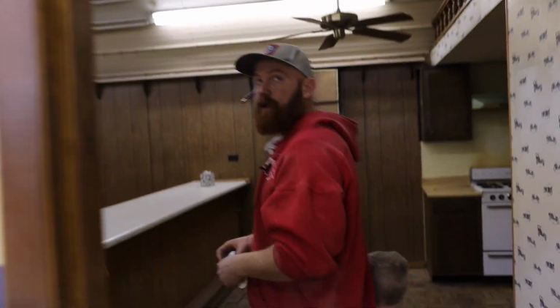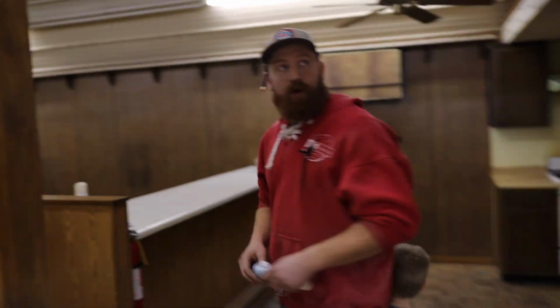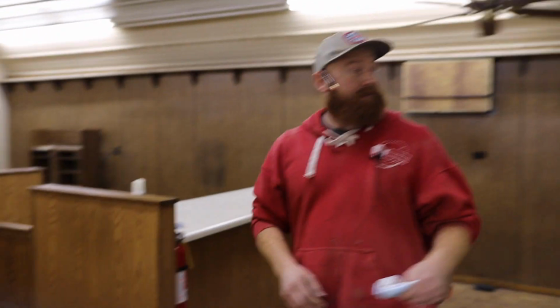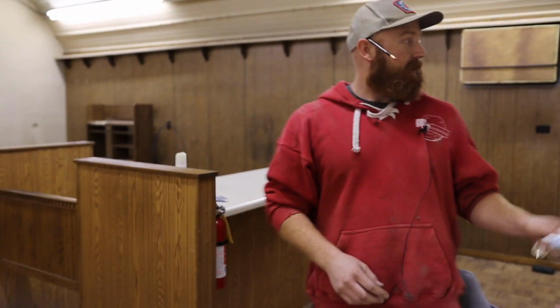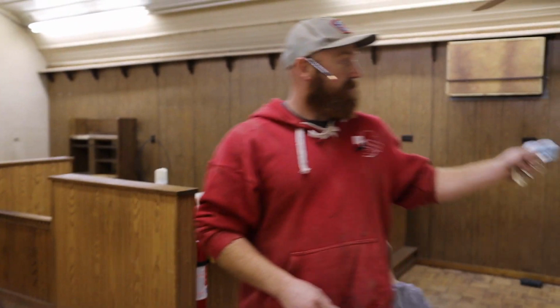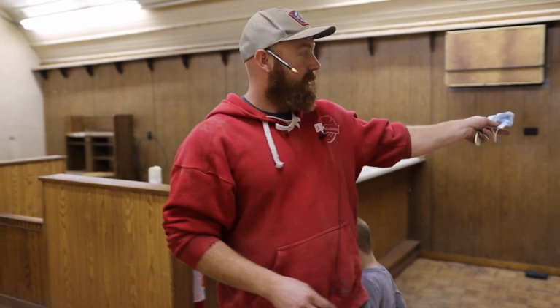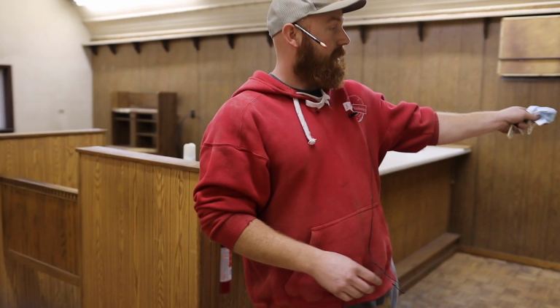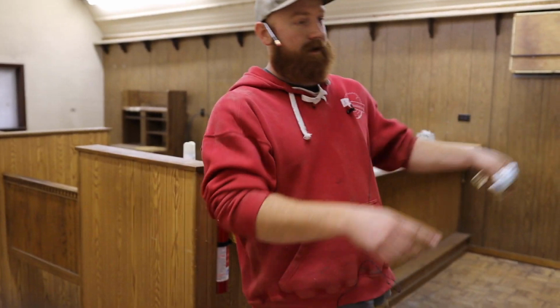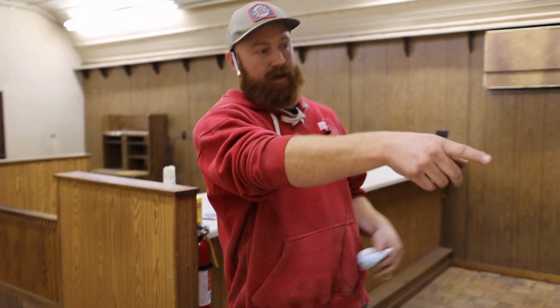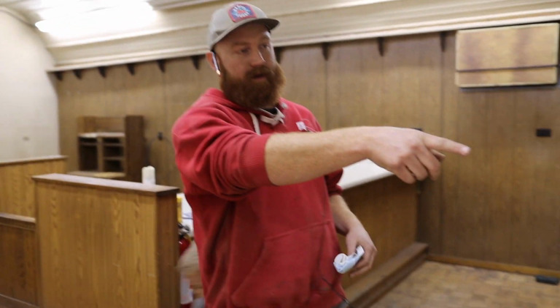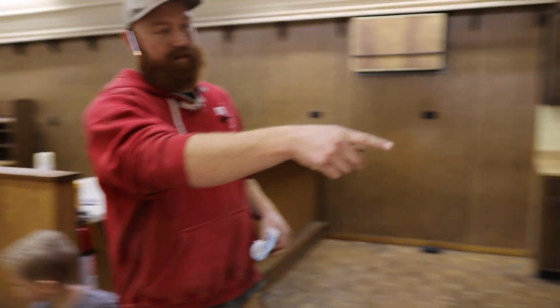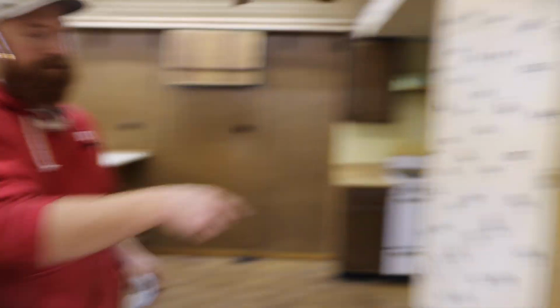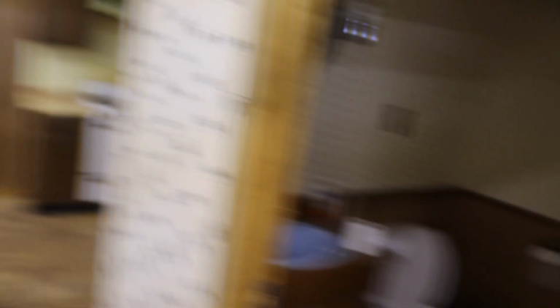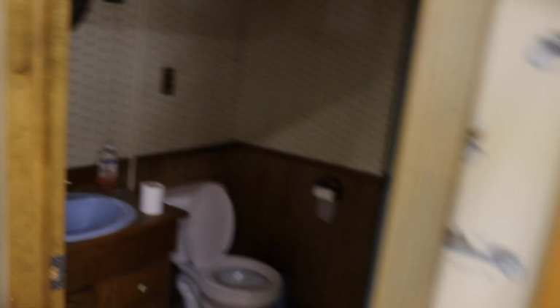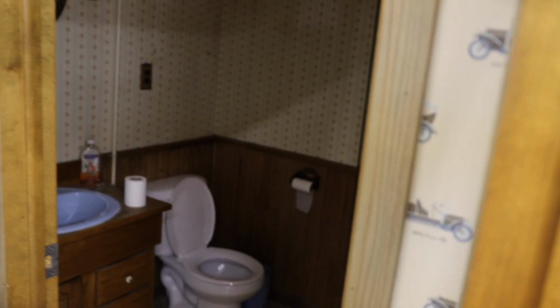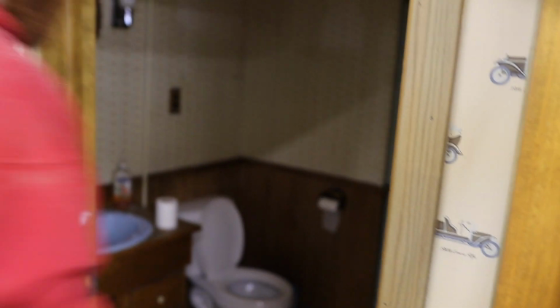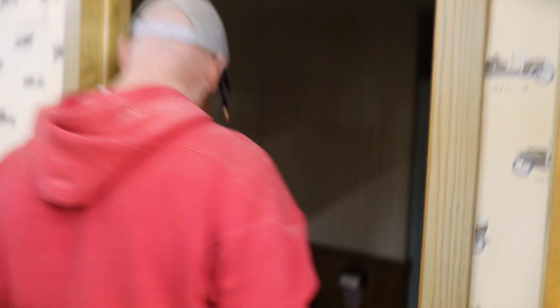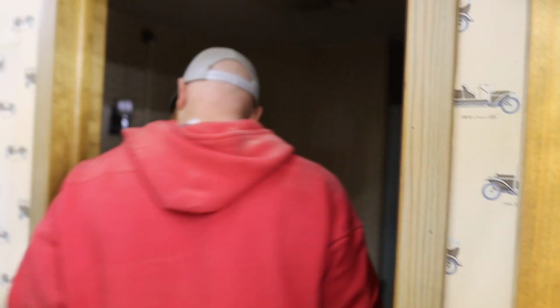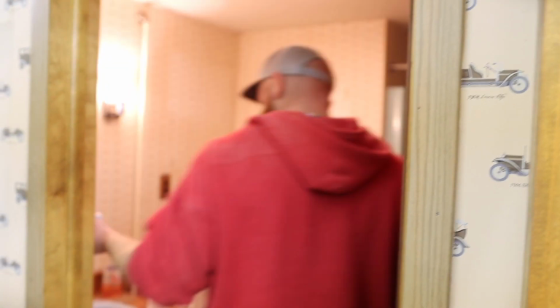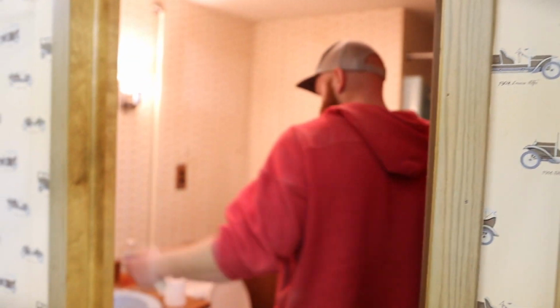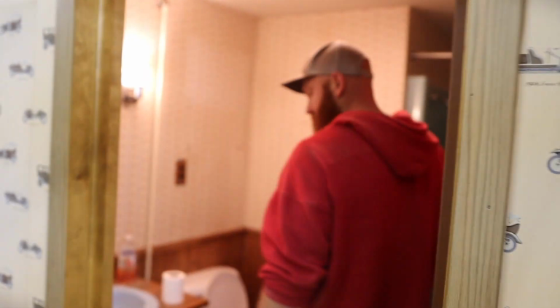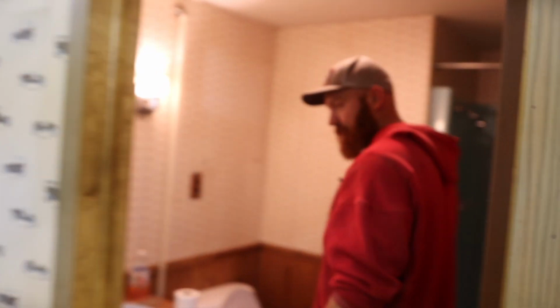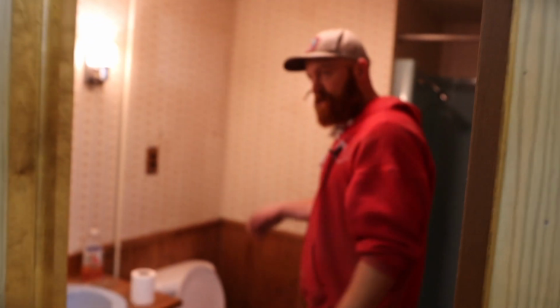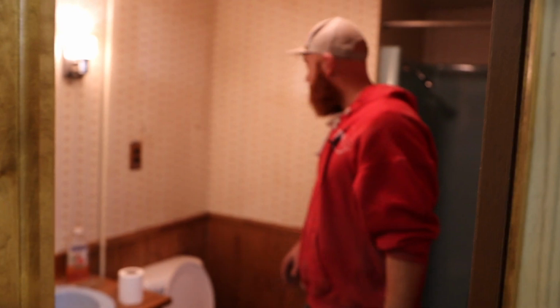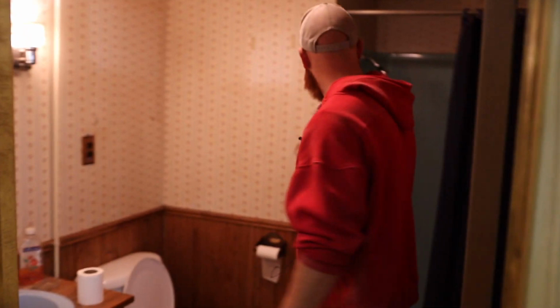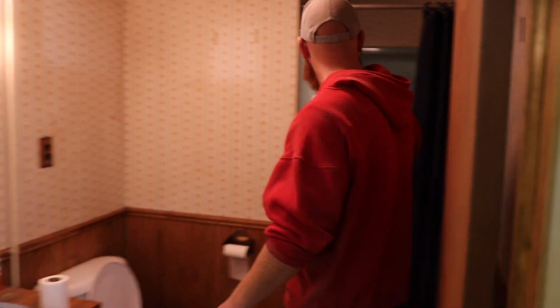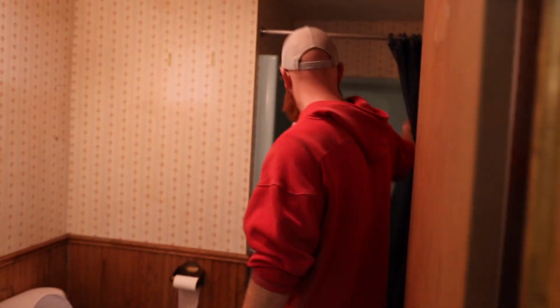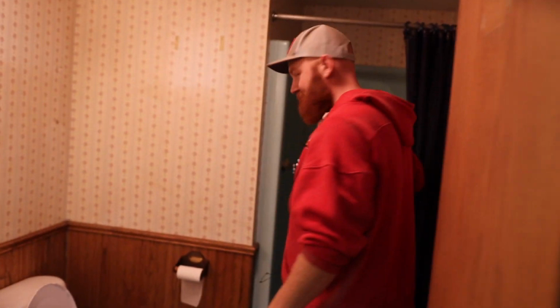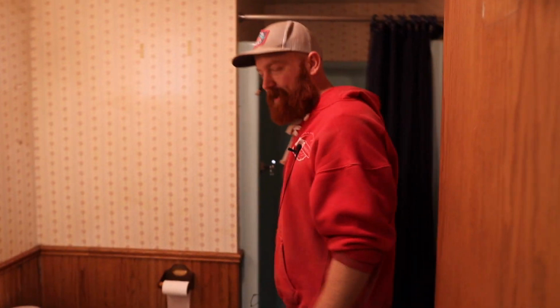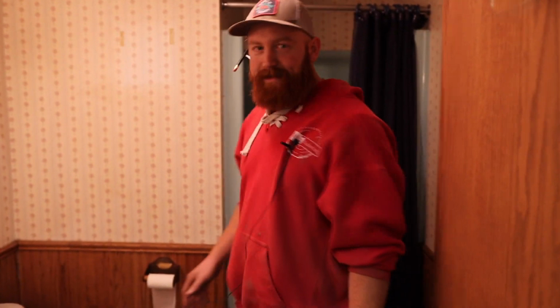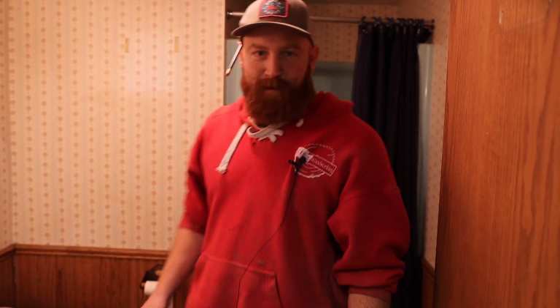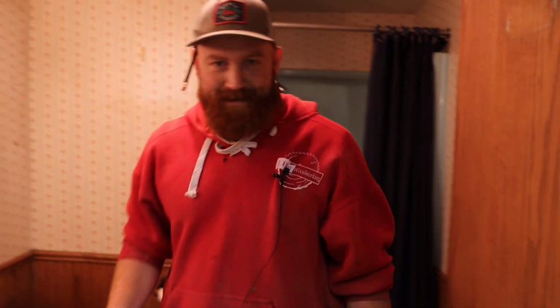I'll leave the kitchen there. There's a bathroom here and a shower in case things get real messy.